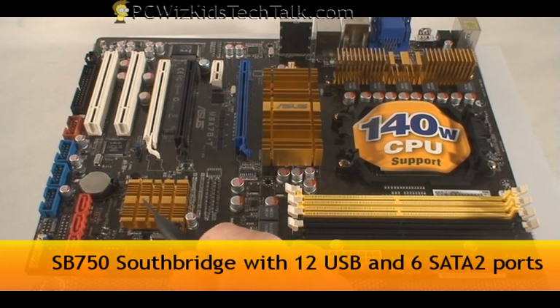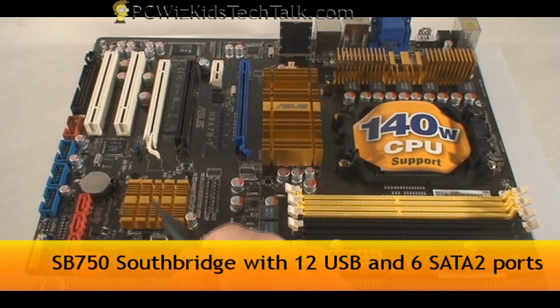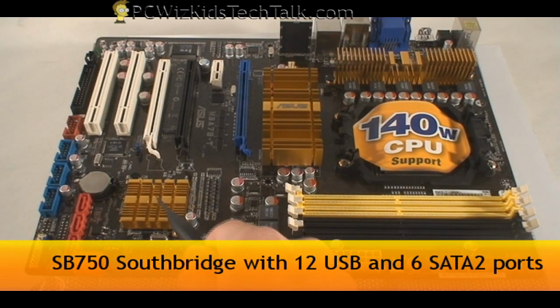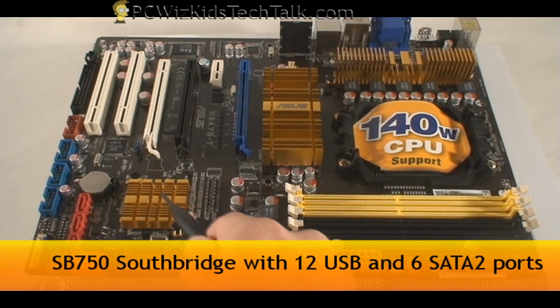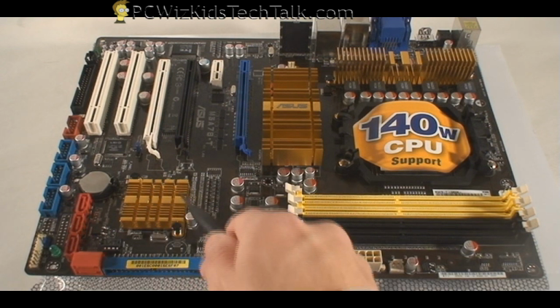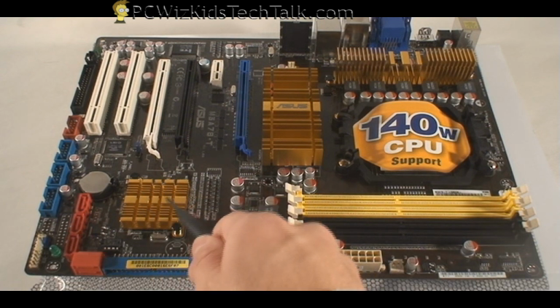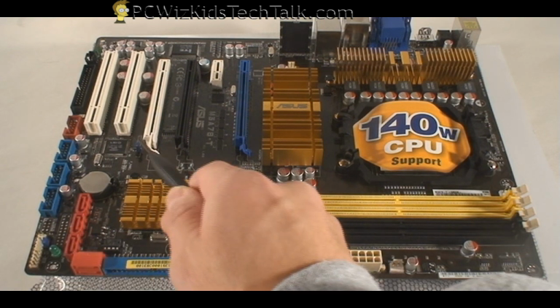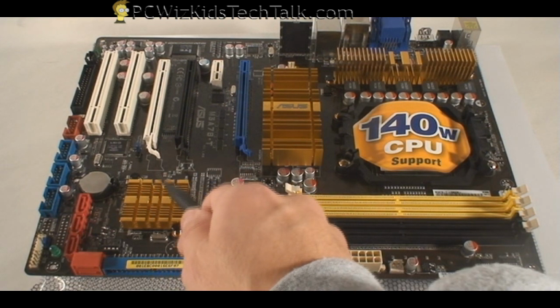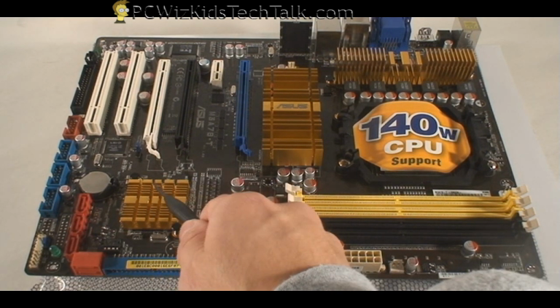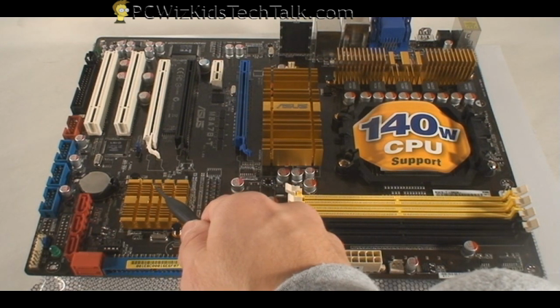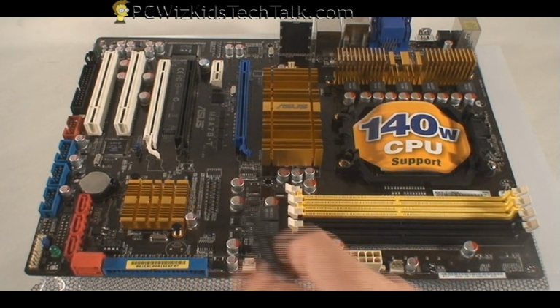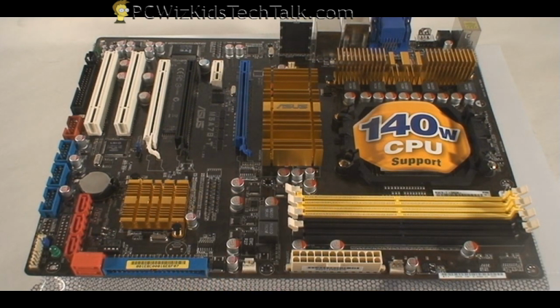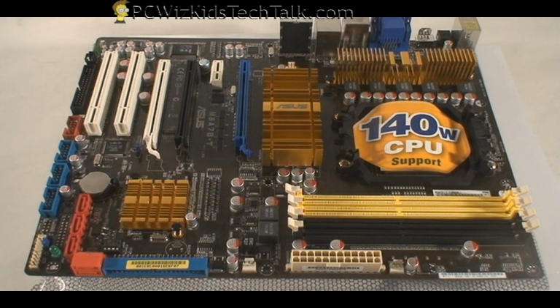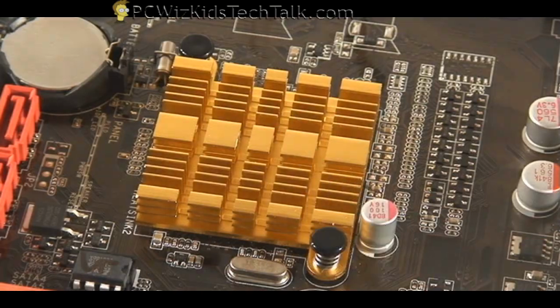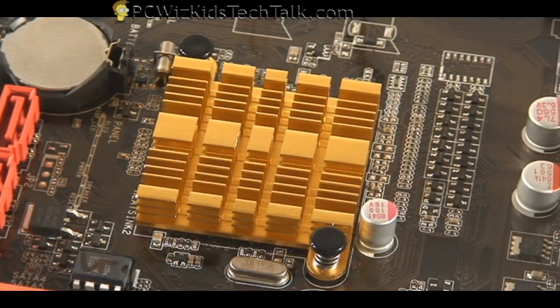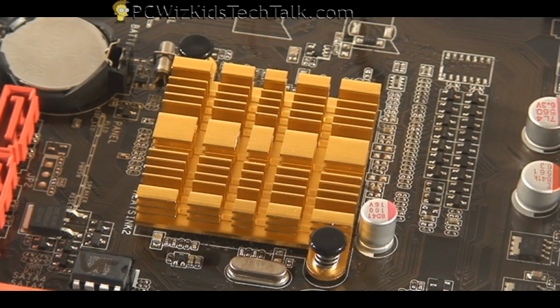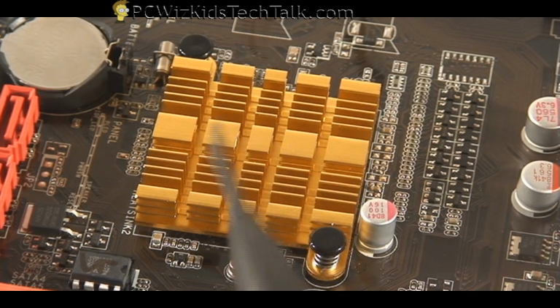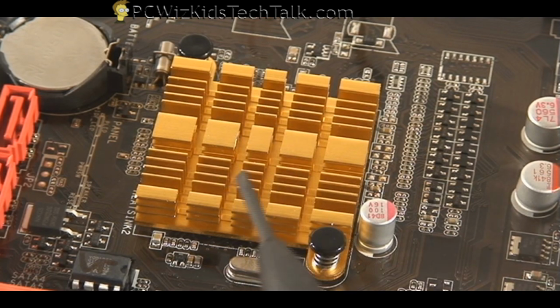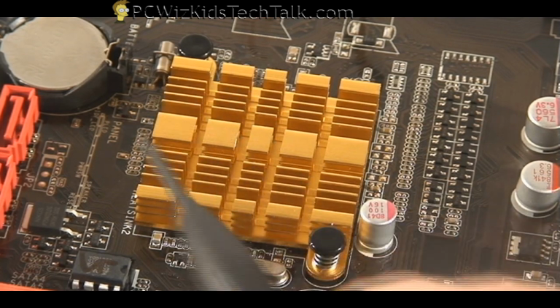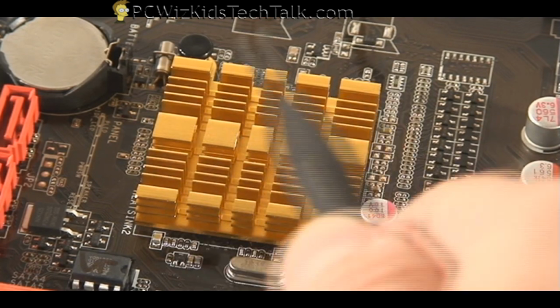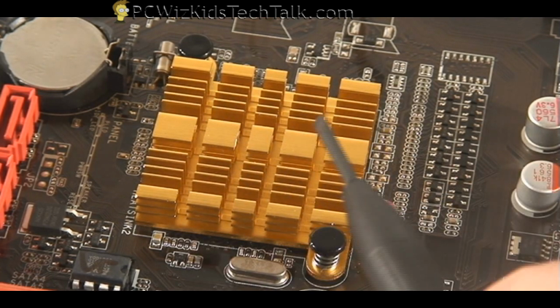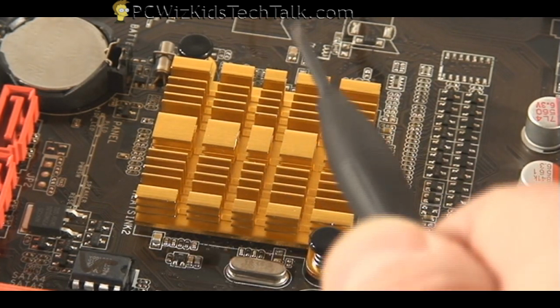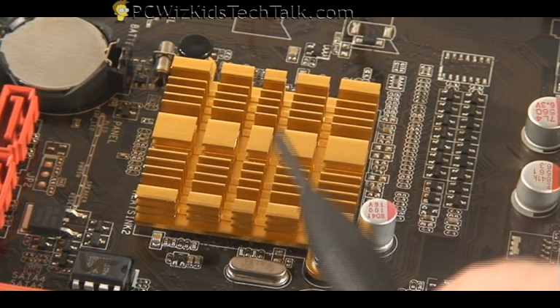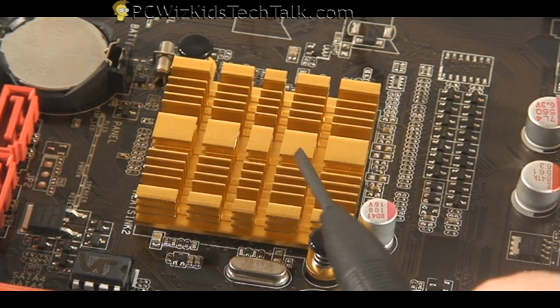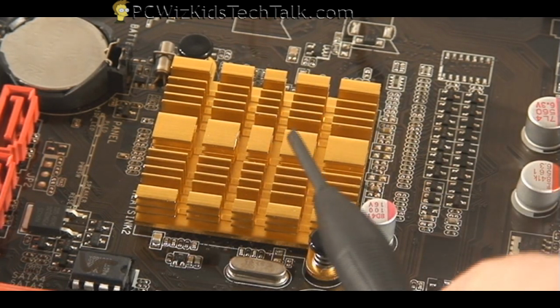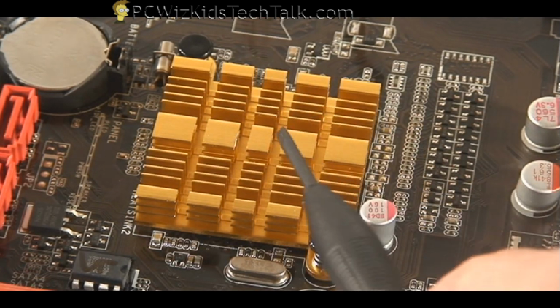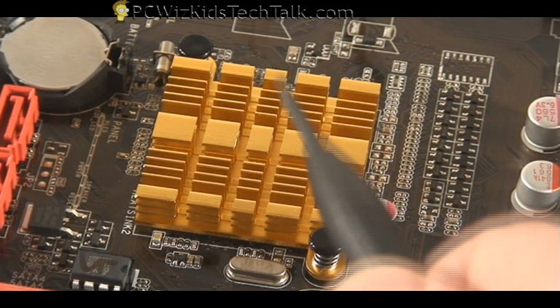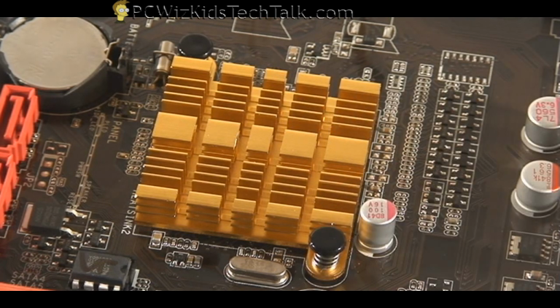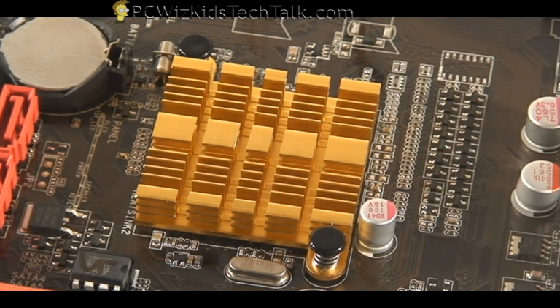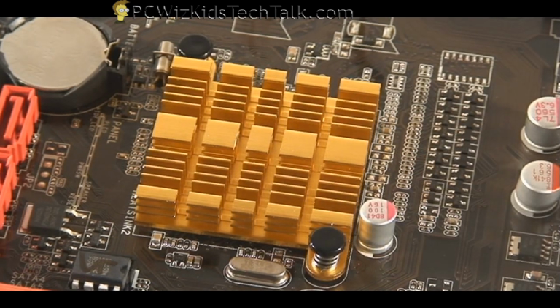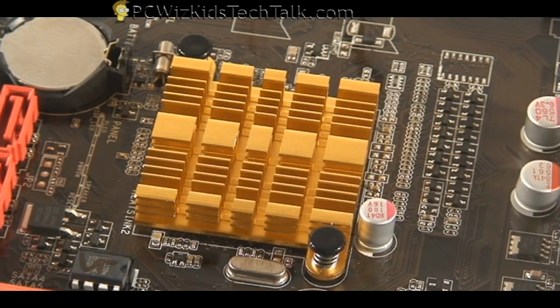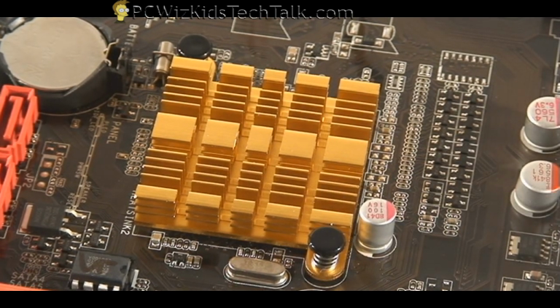In the Southbridge, you've got the 750 chipset right there. That one also has a heat sink — not as big, because we don't need a really big heat sink for that. It's got the cooling on there as well. These are the little things that you want to look for: cooling.